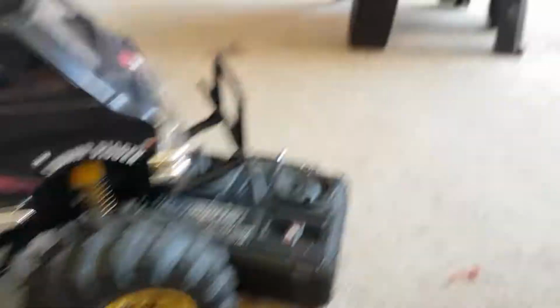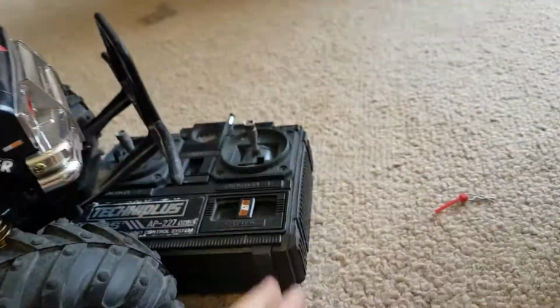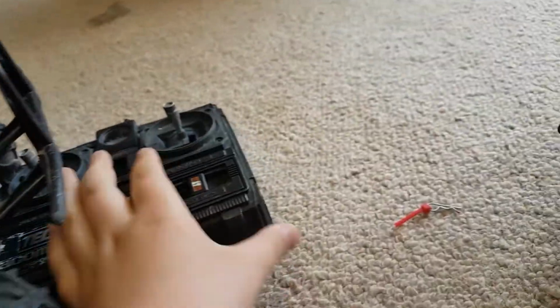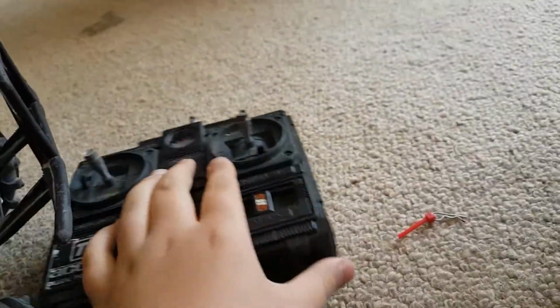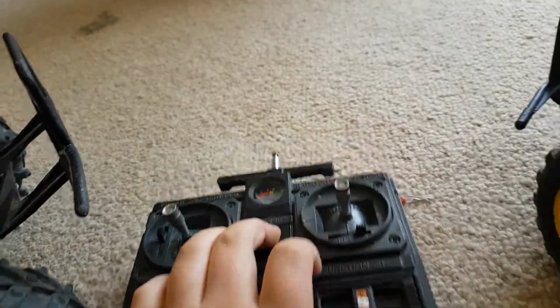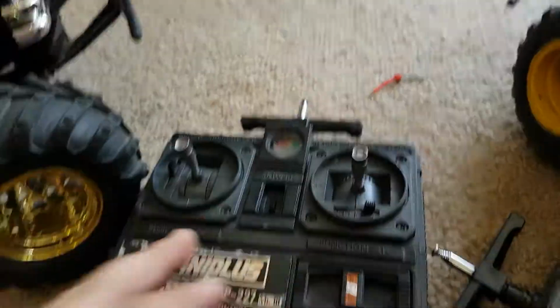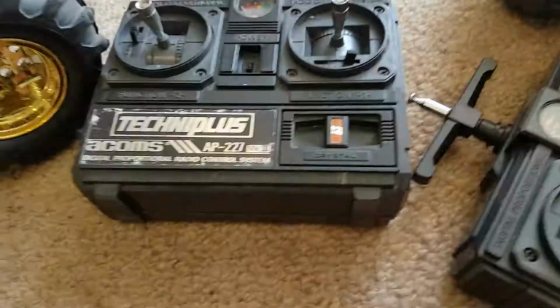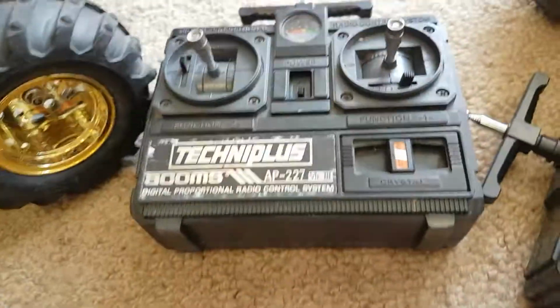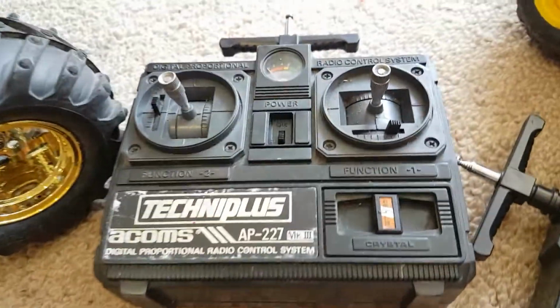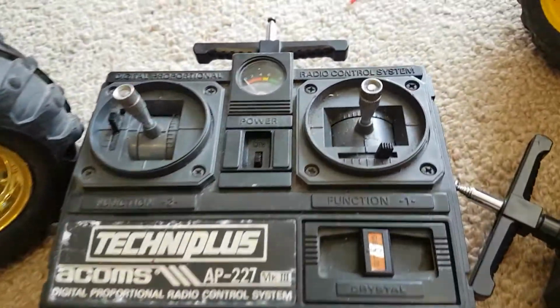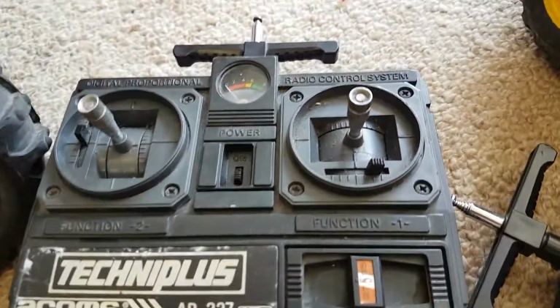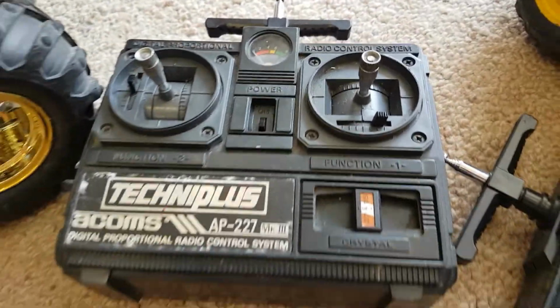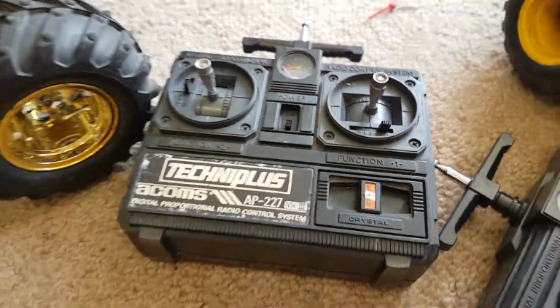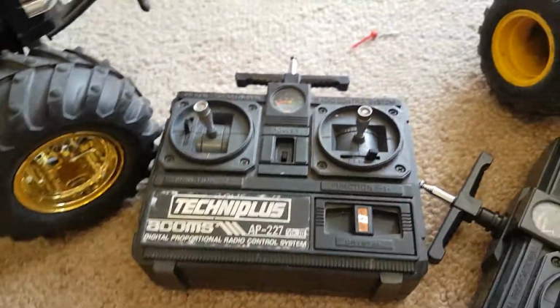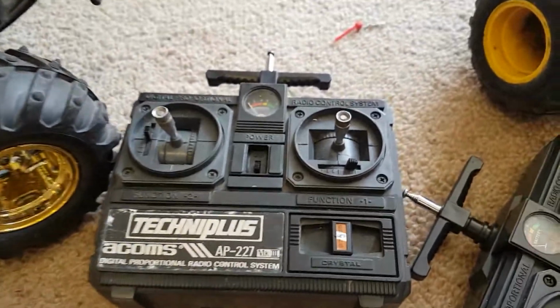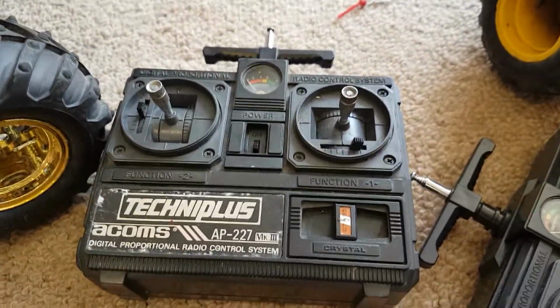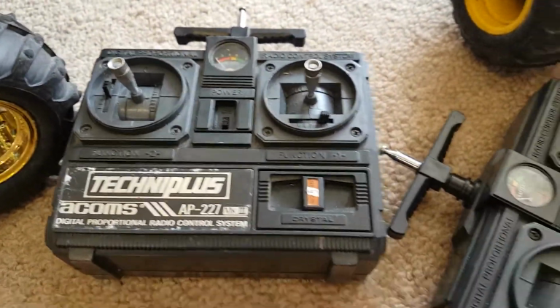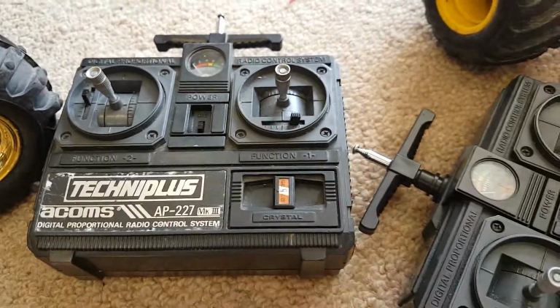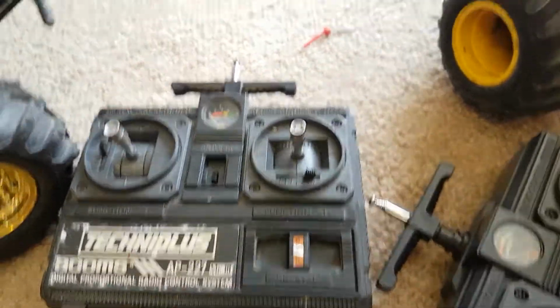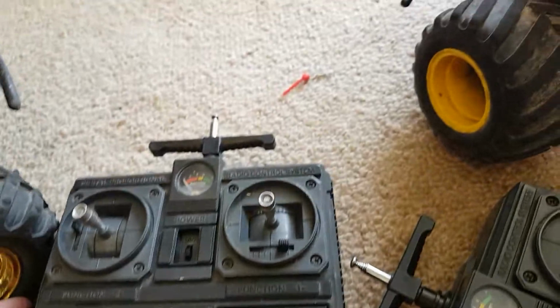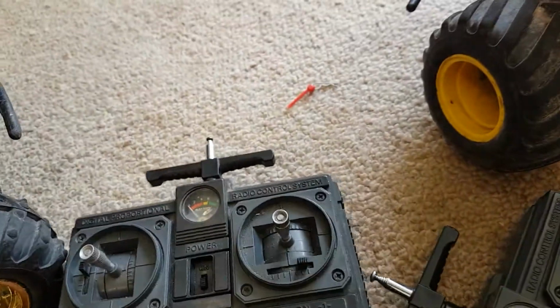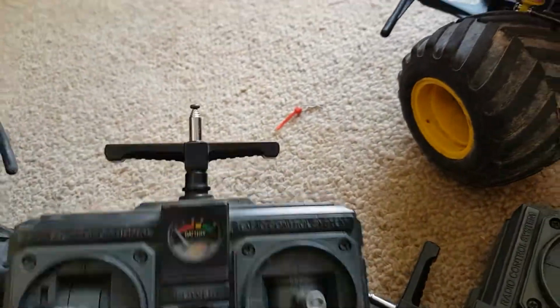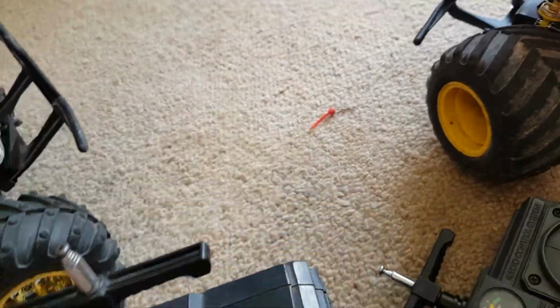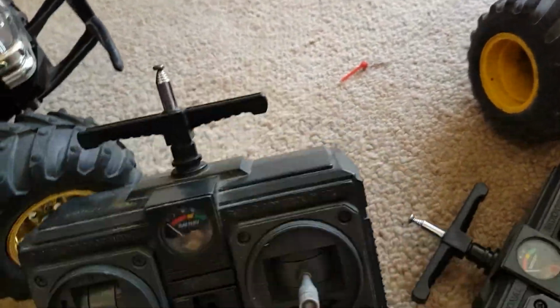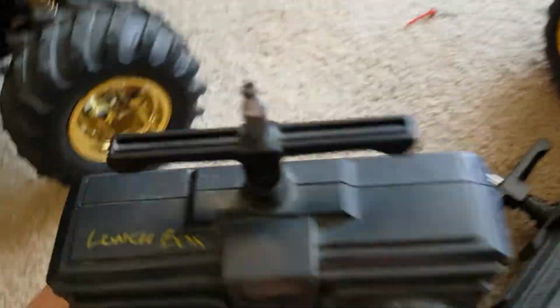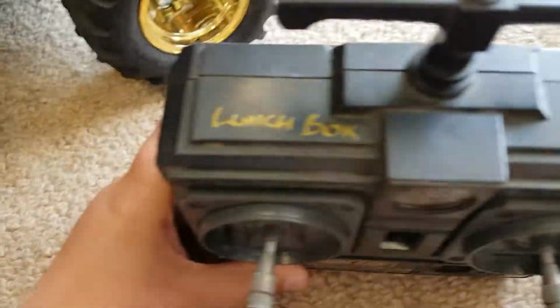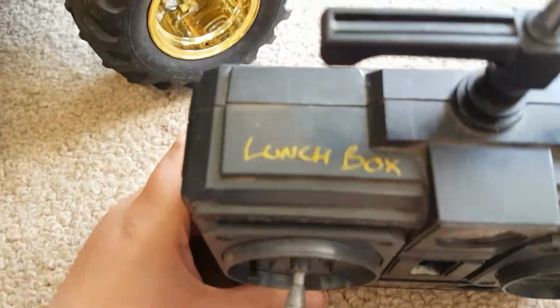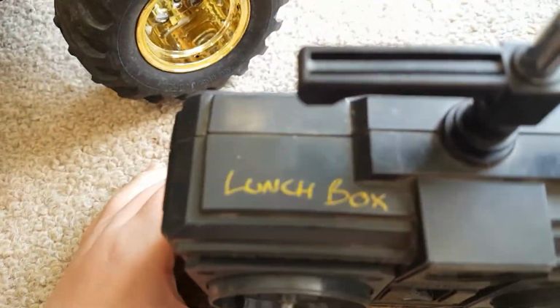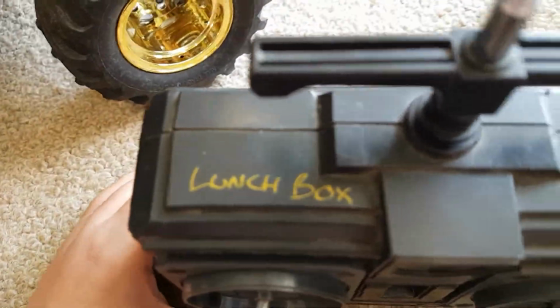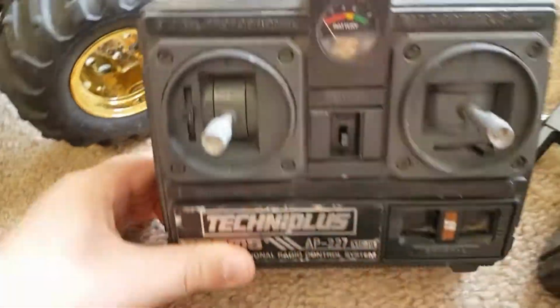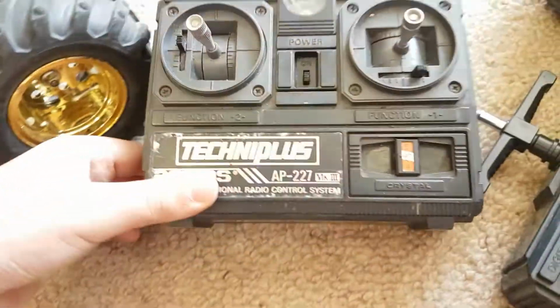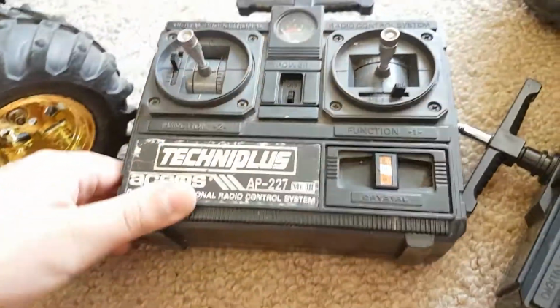Here's the controller for it. The reason why we don't get mixed up is because we've put labels on there.